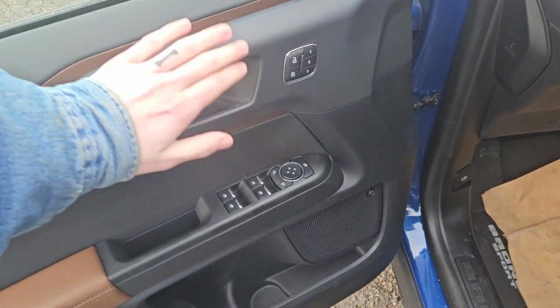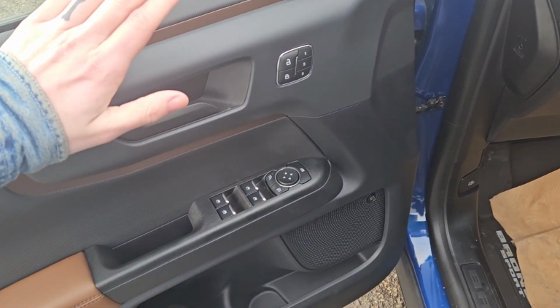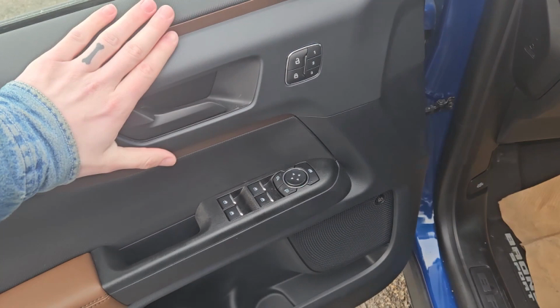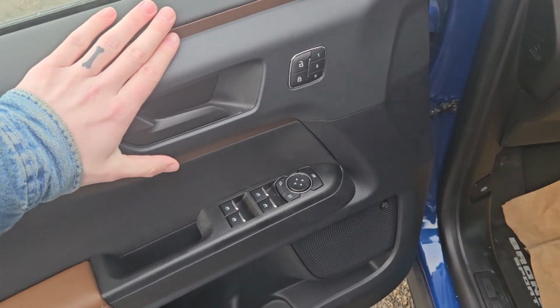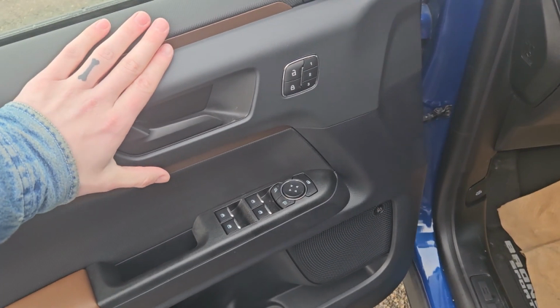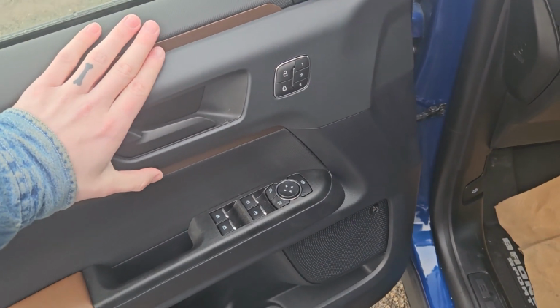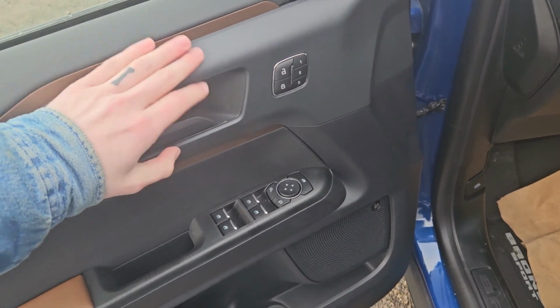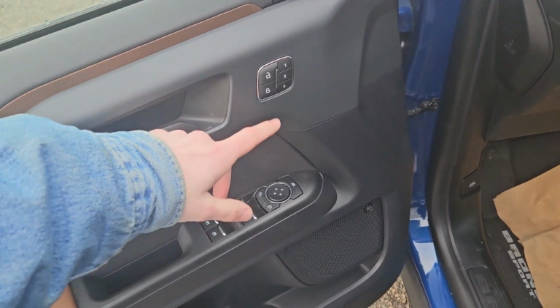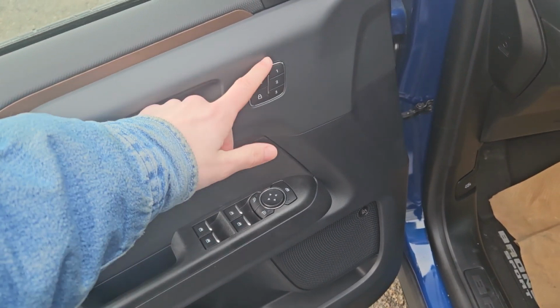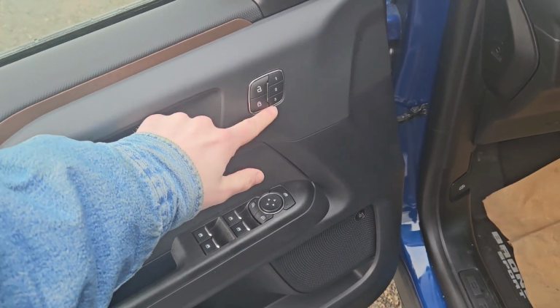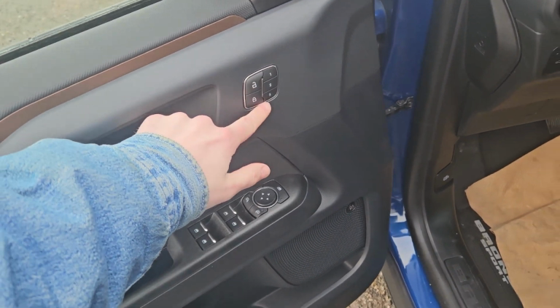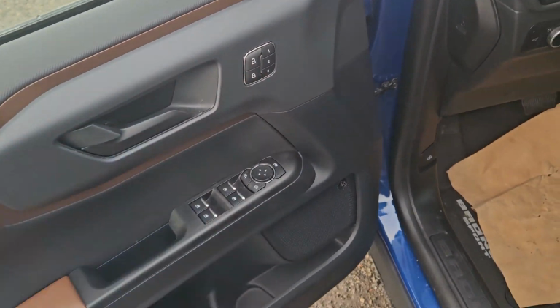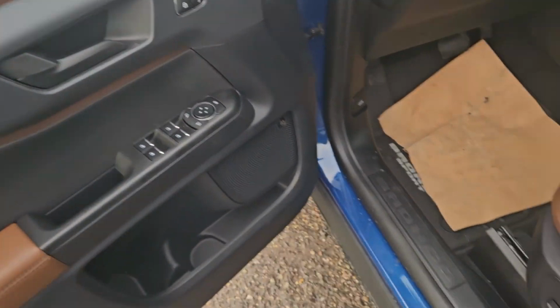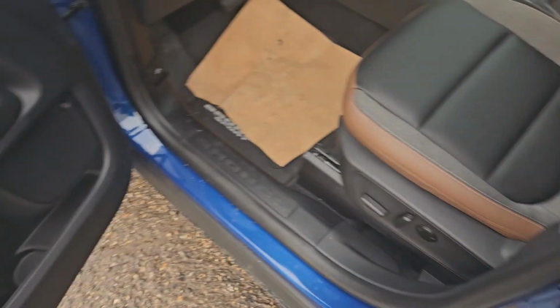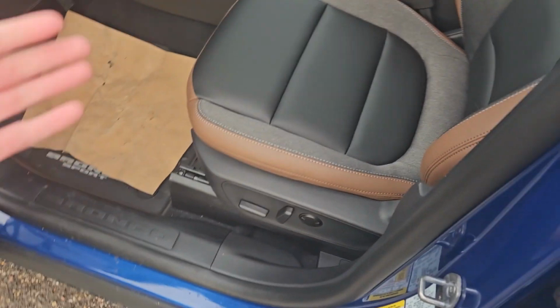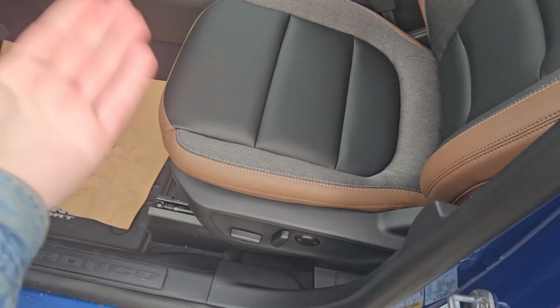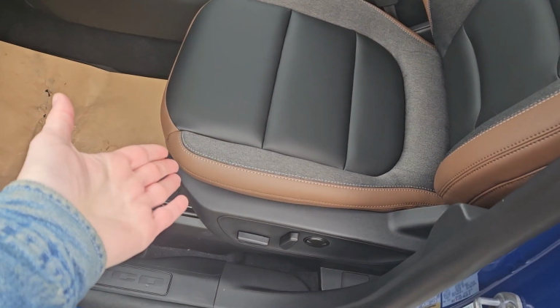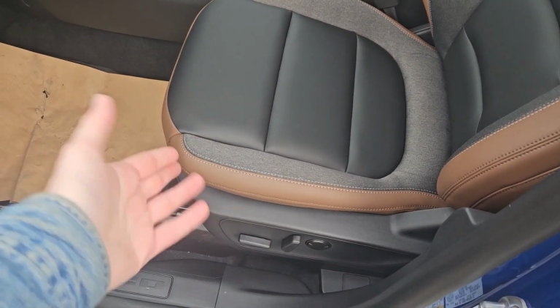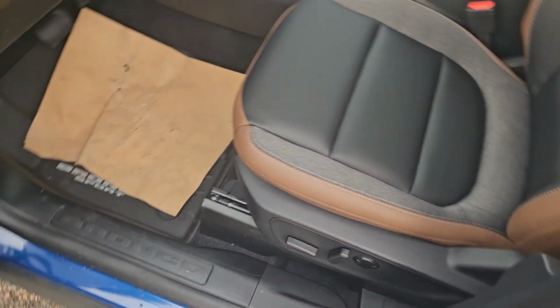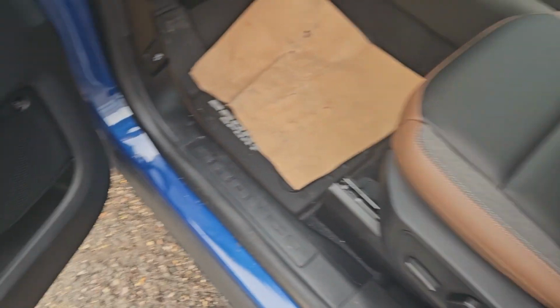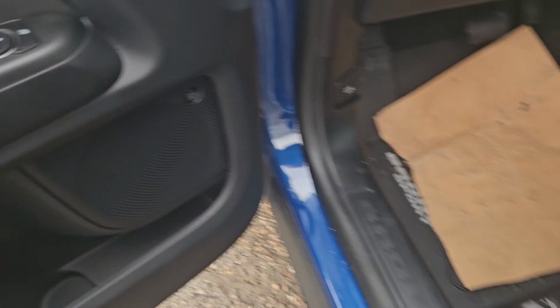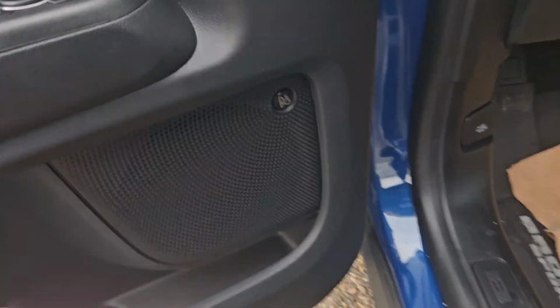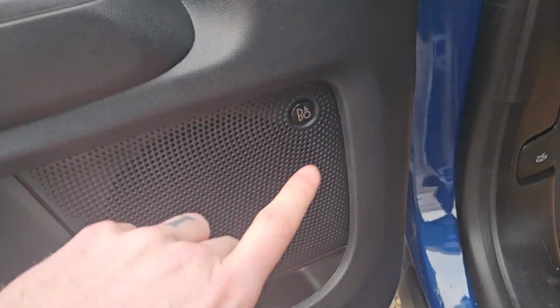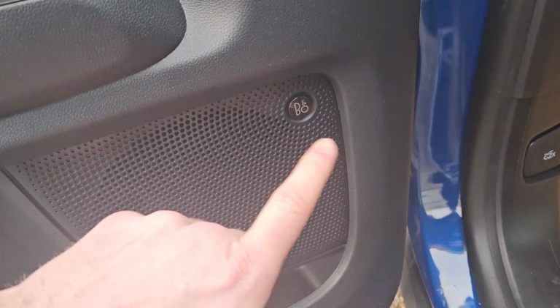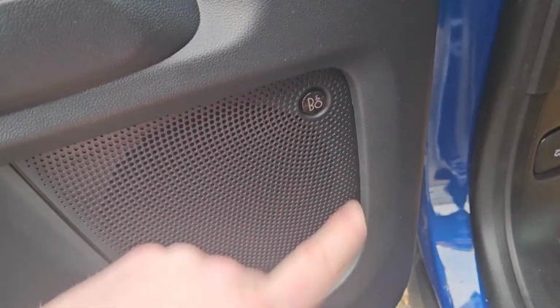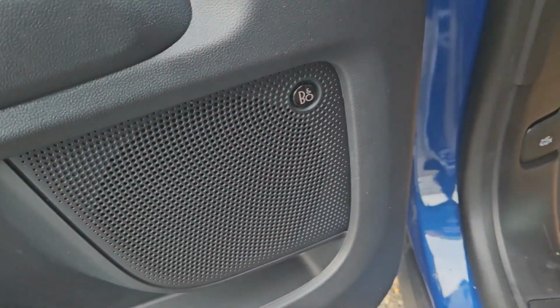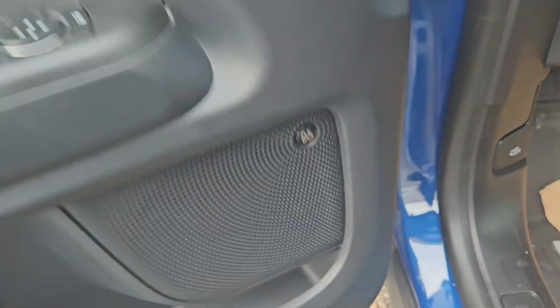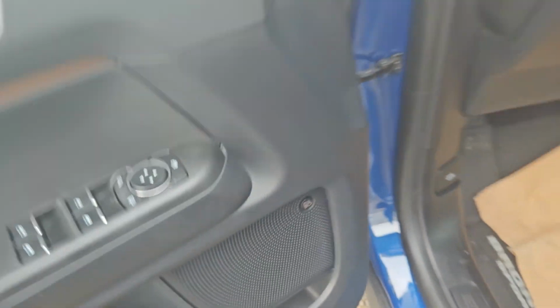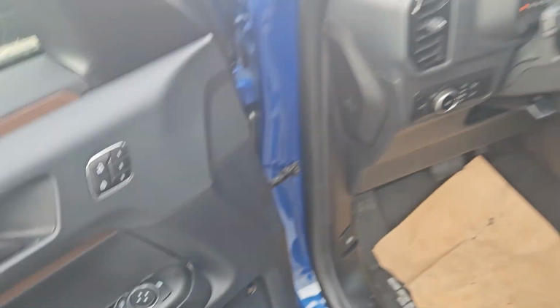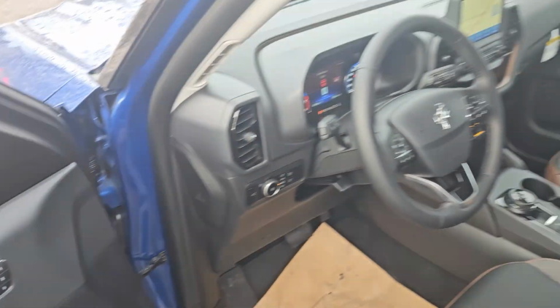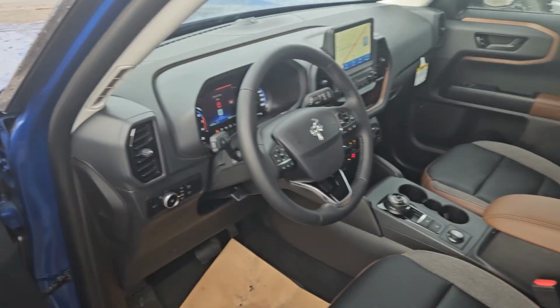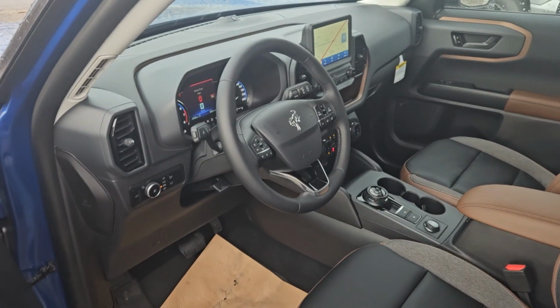Looking in, you have power windows, power mirrors, and power locks, as well as three memory buttons for your power adjustable driver's seat, and a premium B&O sound system so your audio is going to sound pretty decent.